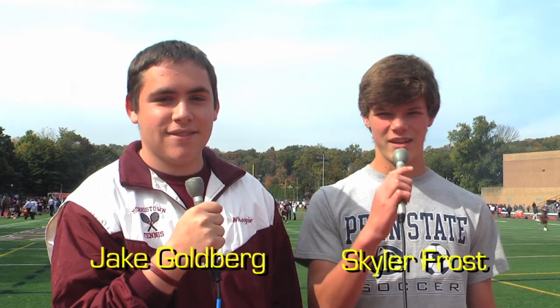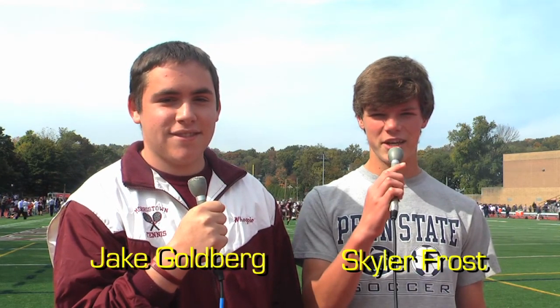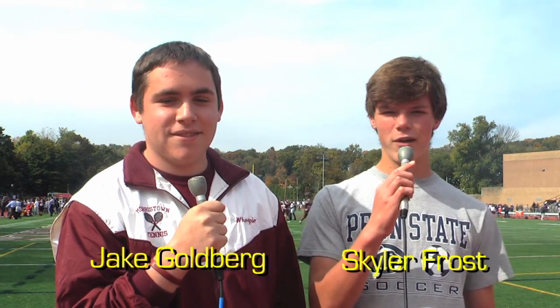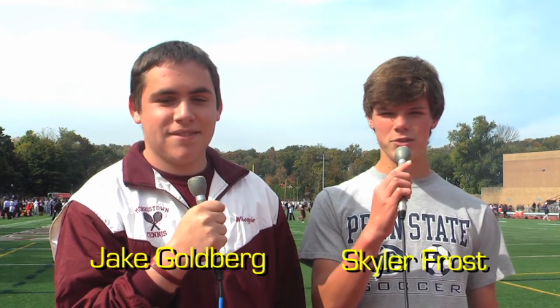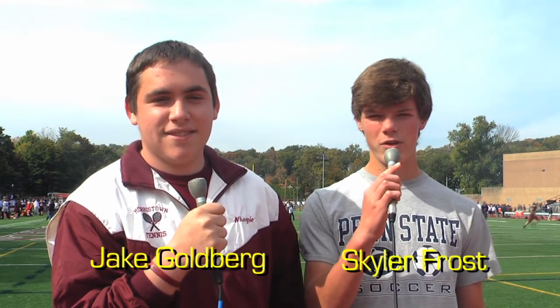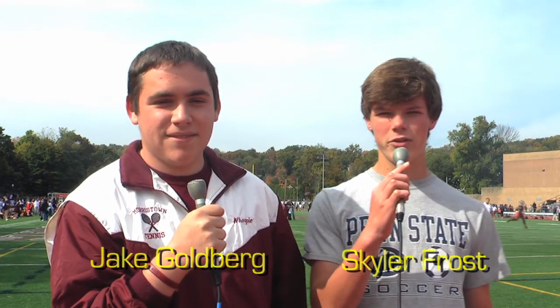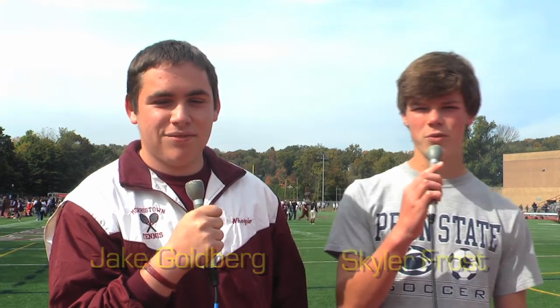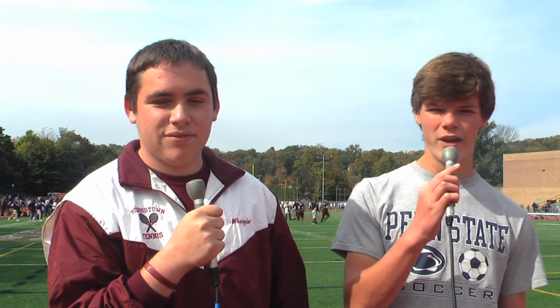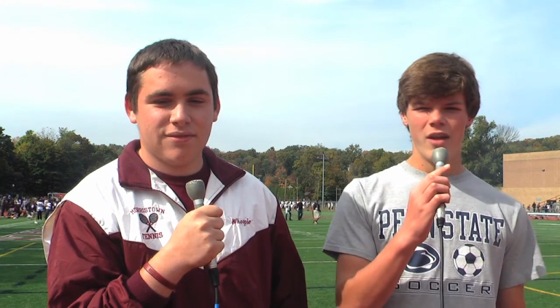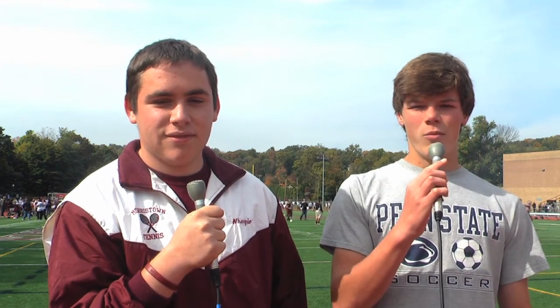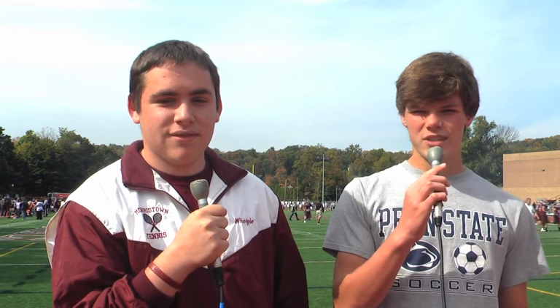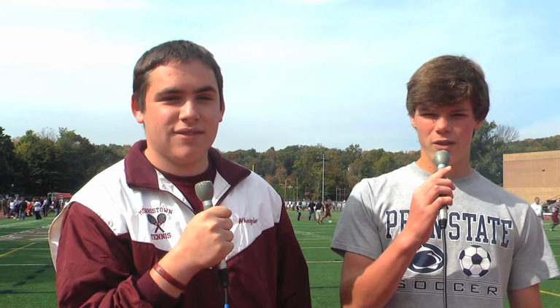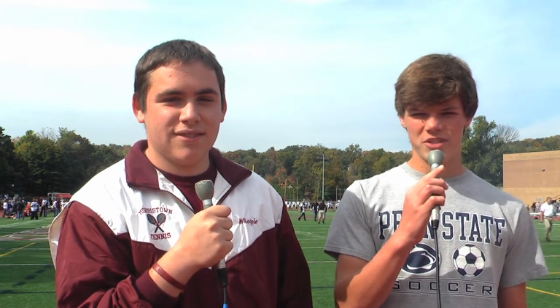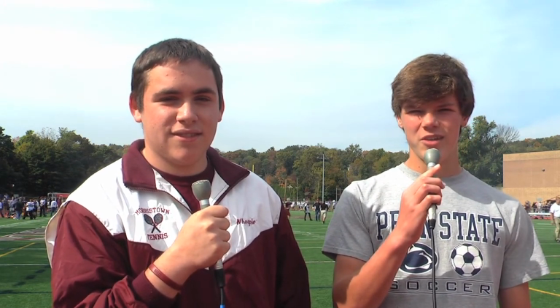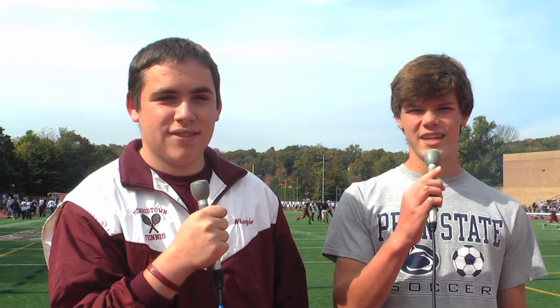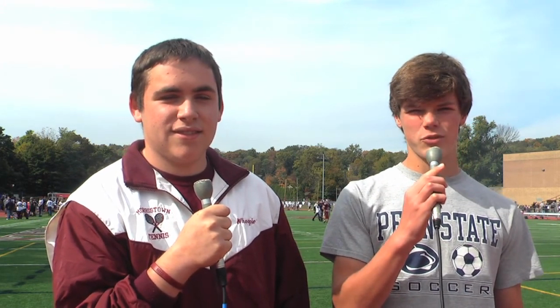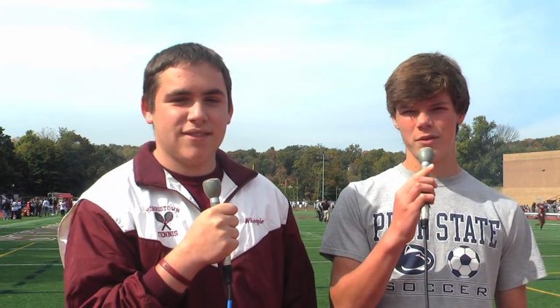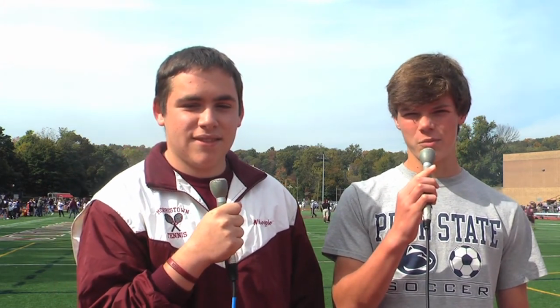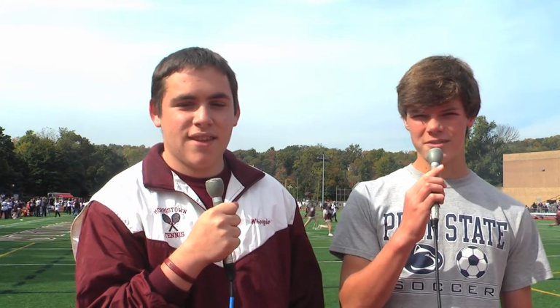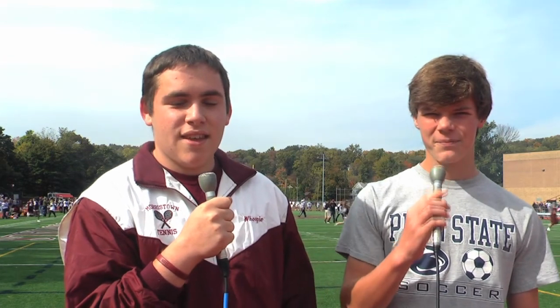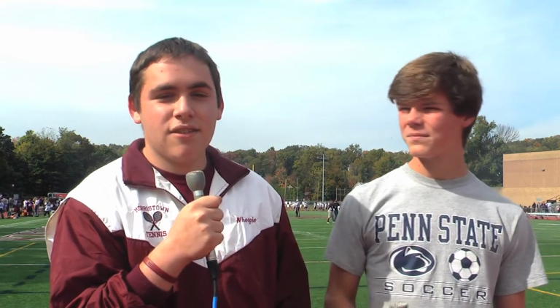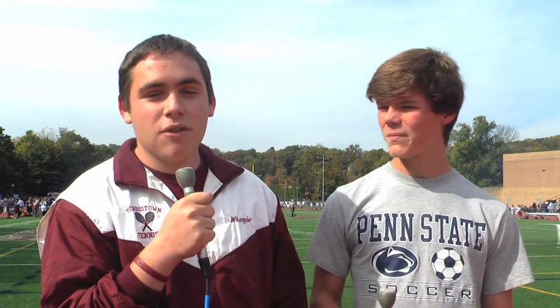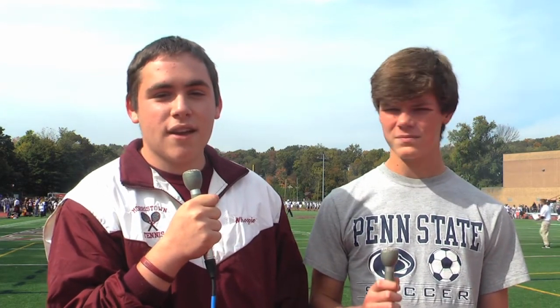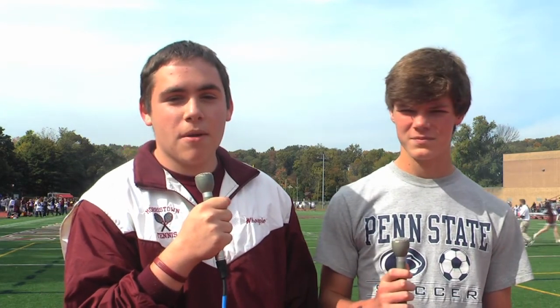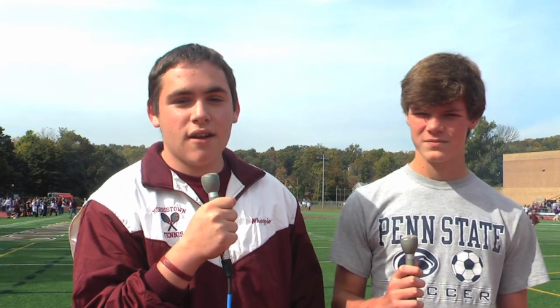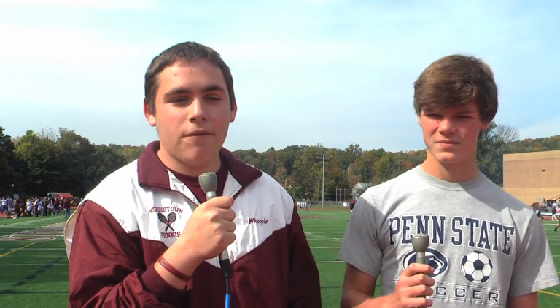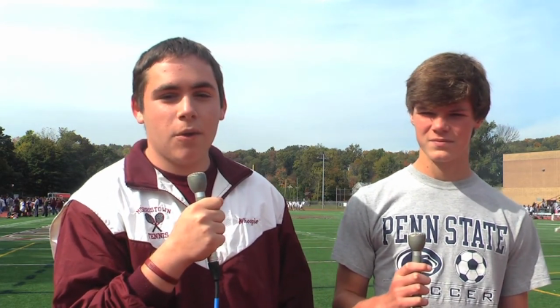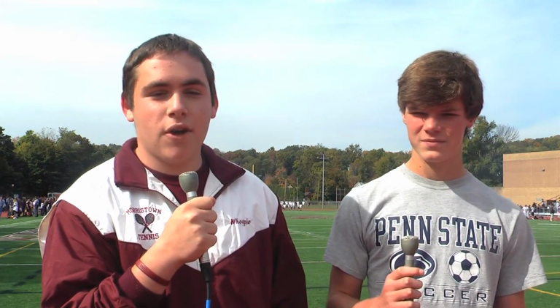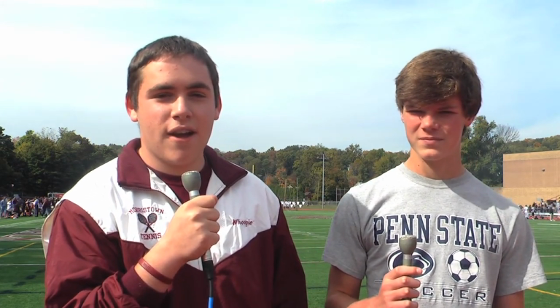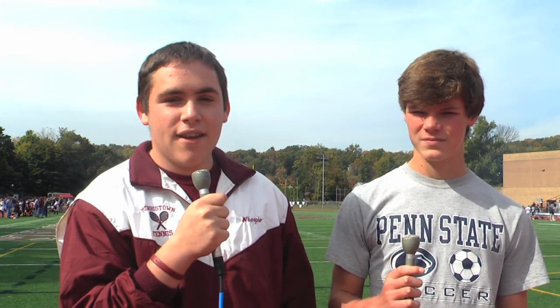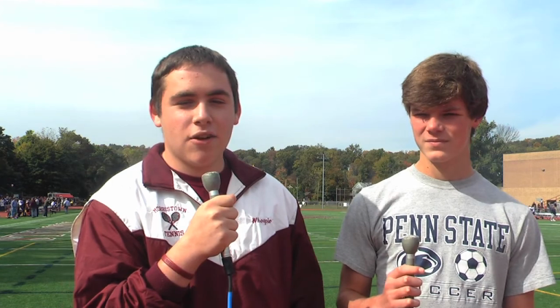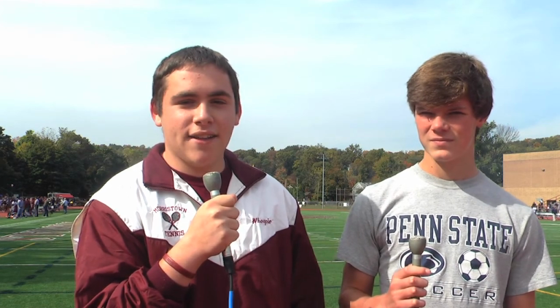That's right Jake, Randolph is 2-2-1 and the Colonials are 2-3. Morristown is coming off a loss to Parsippany Hills and today's game is crucial if they want to make the playoffs. This is only their second home game of the year and hopefully they'll get a win for the home crowd.